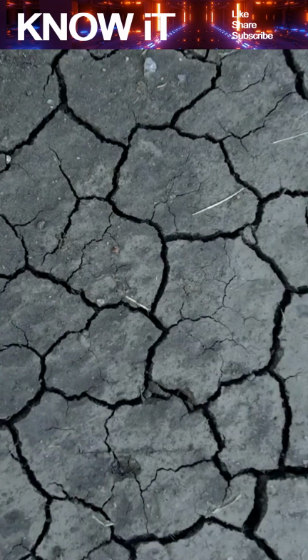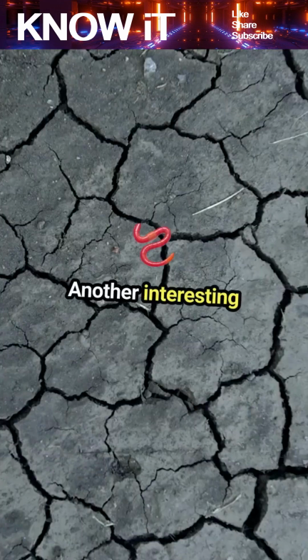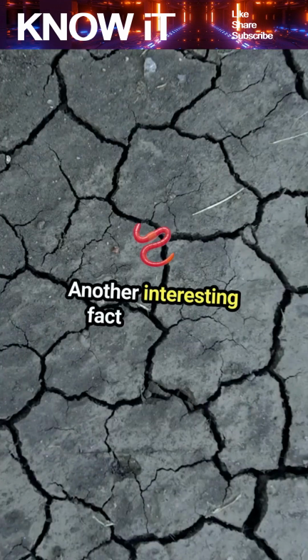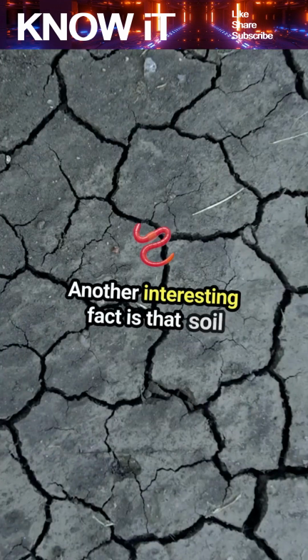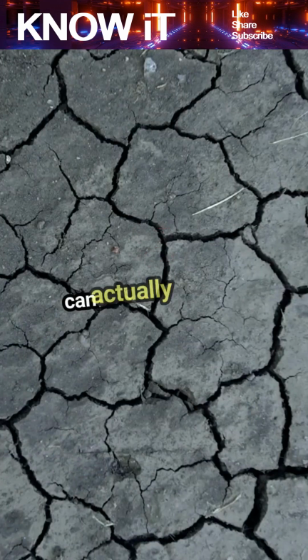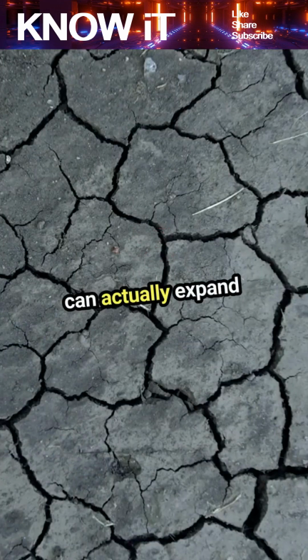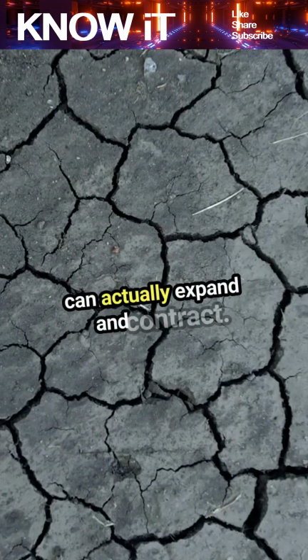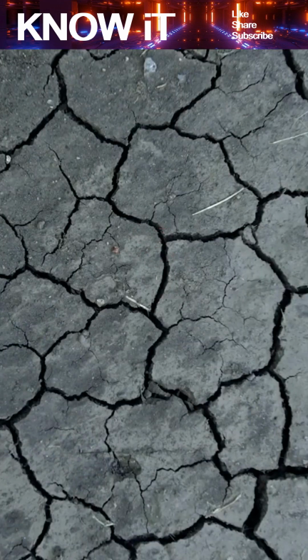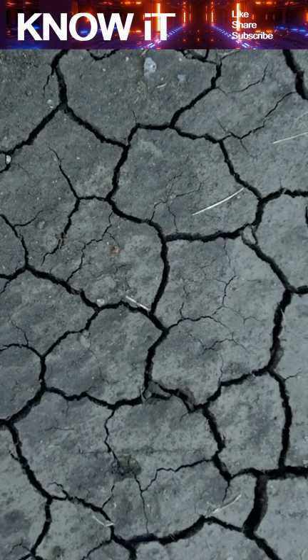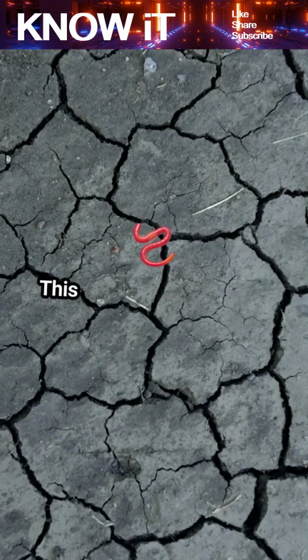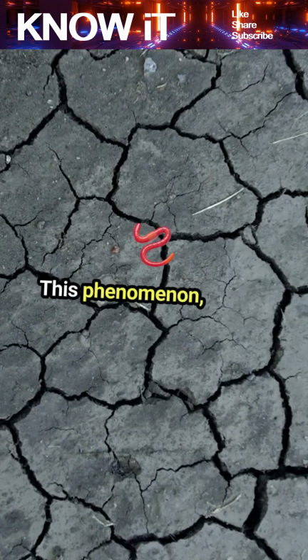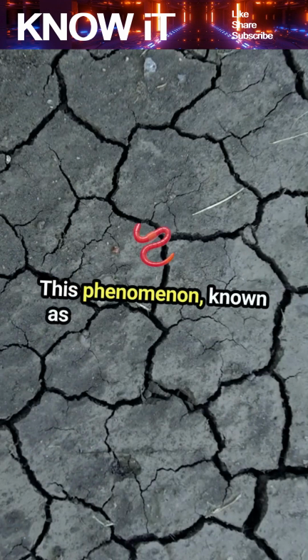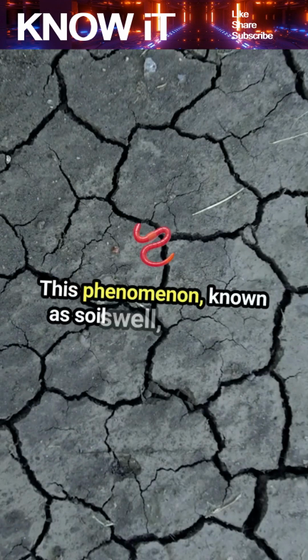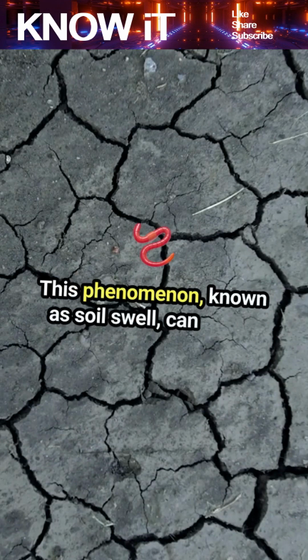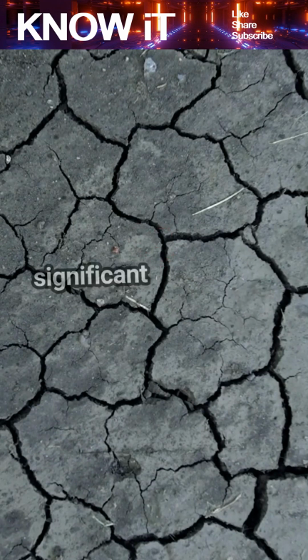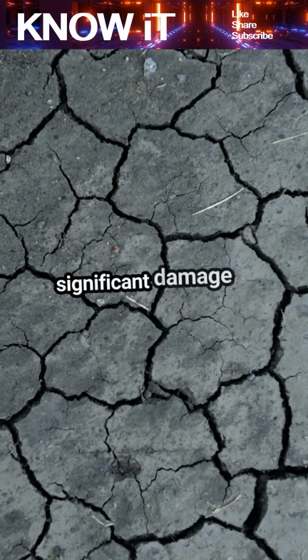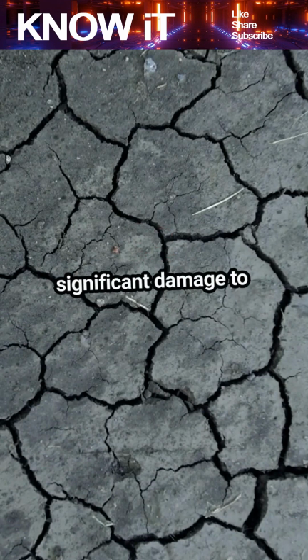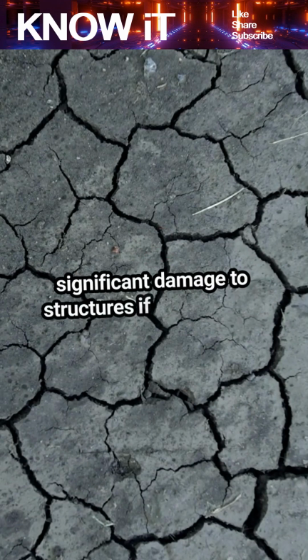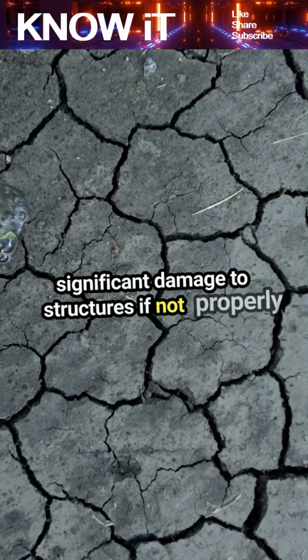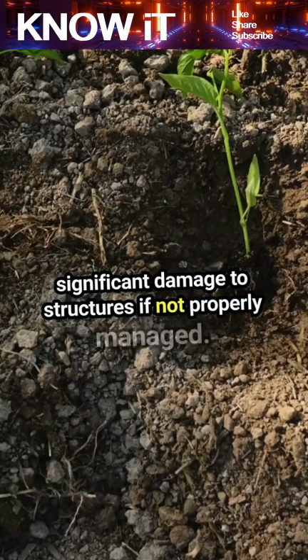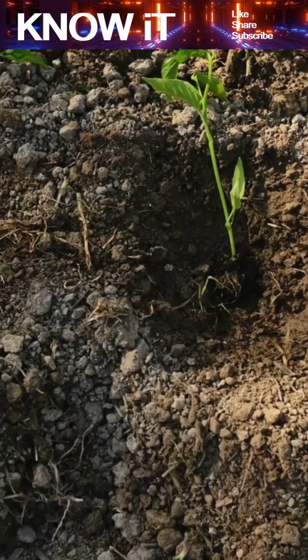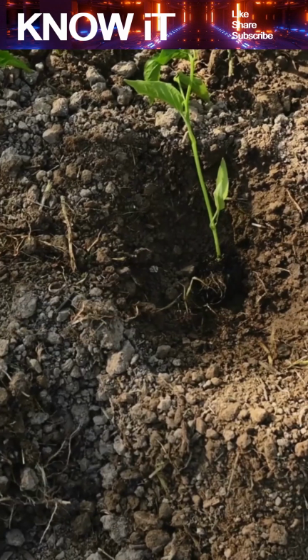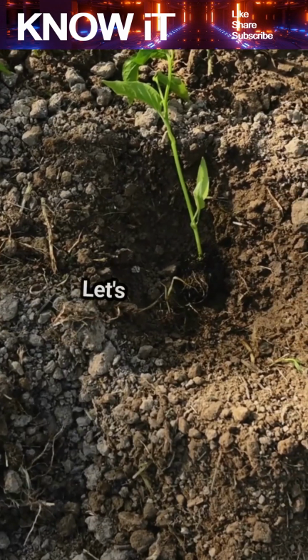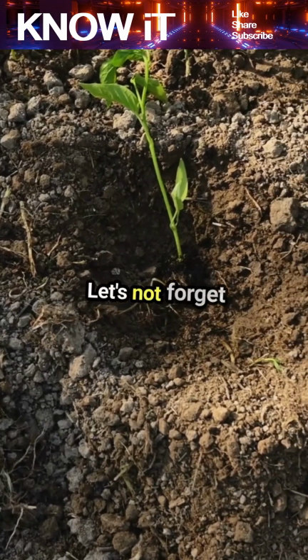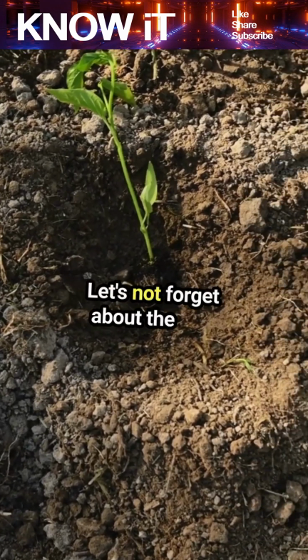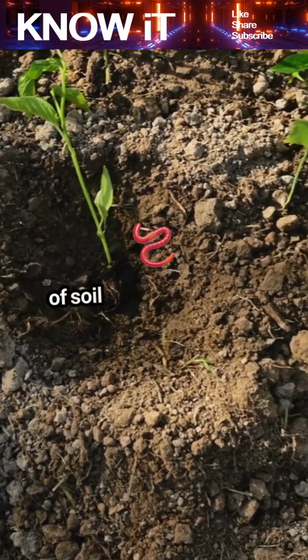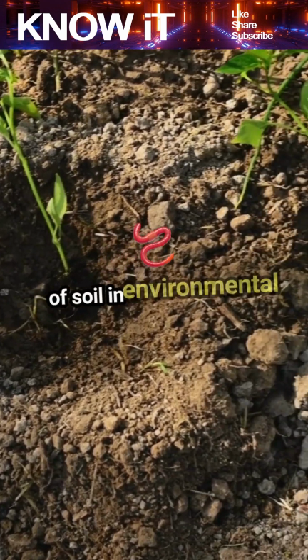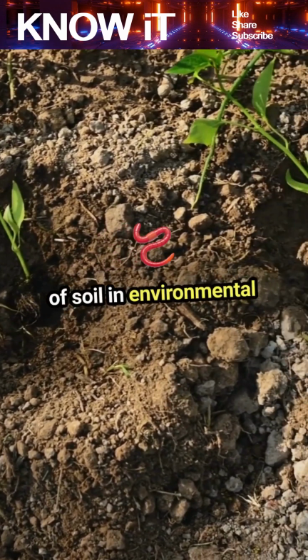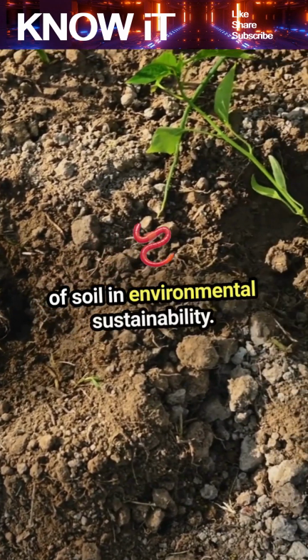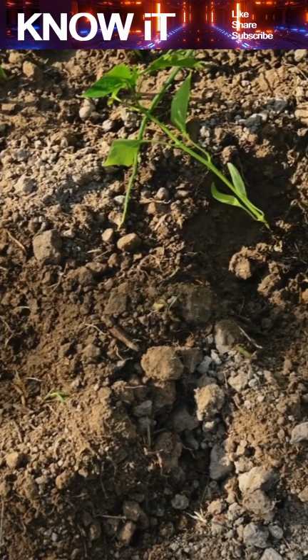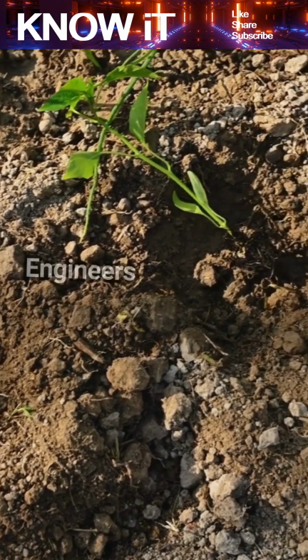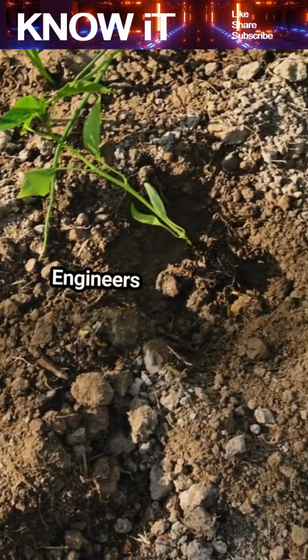Another interesting fact is that soil can actually expand and contract. This phenomenon, known as soil swell, can cause significant damage to structures if not properly managed. Let's not forget about the role of soil in environmental sustainability.